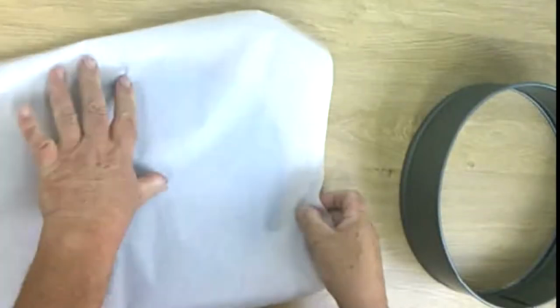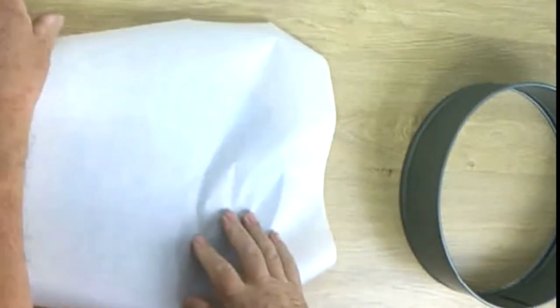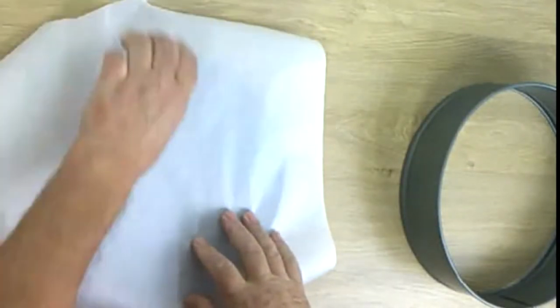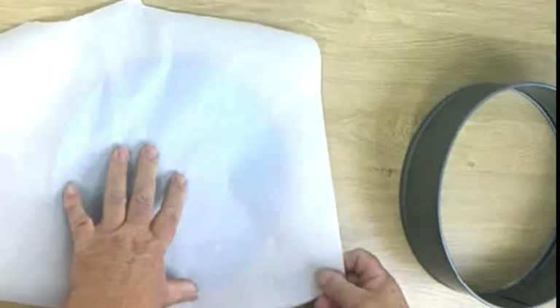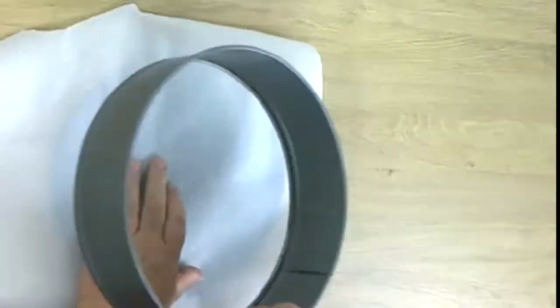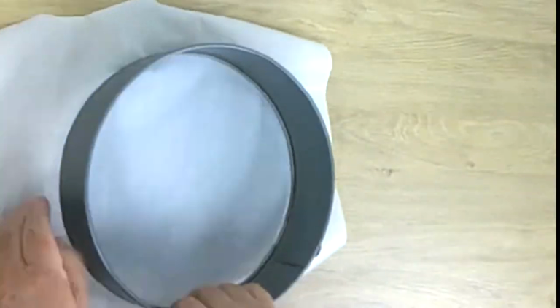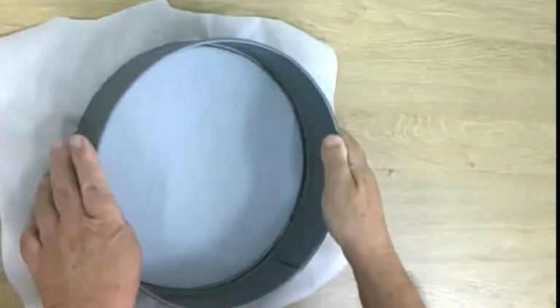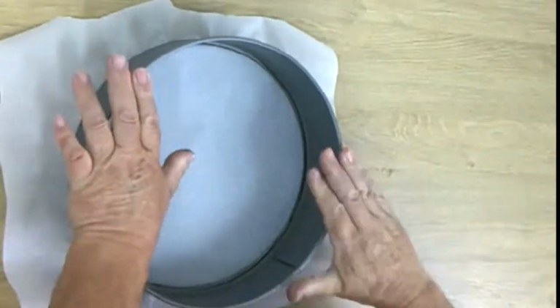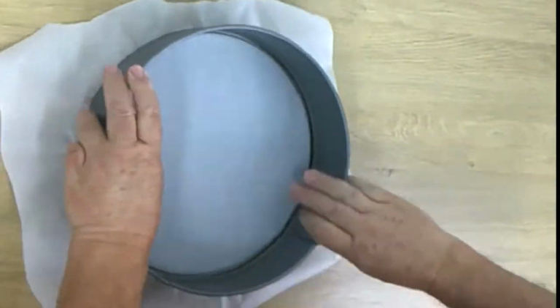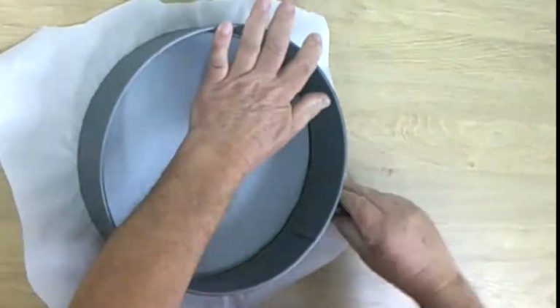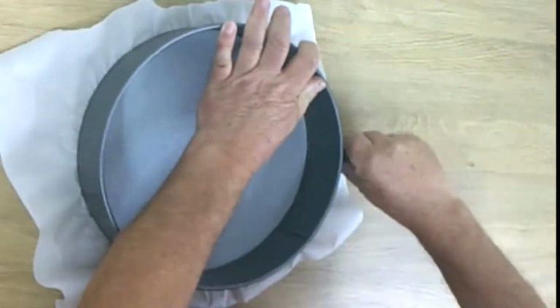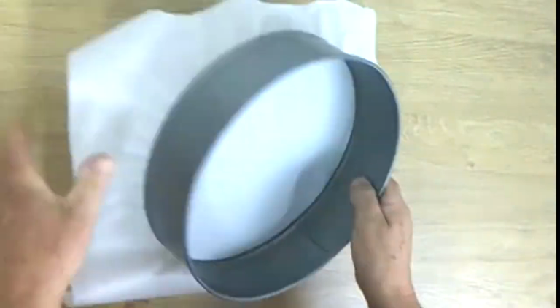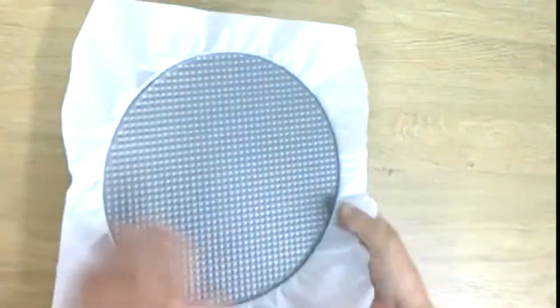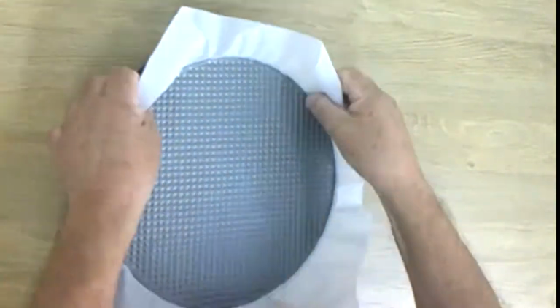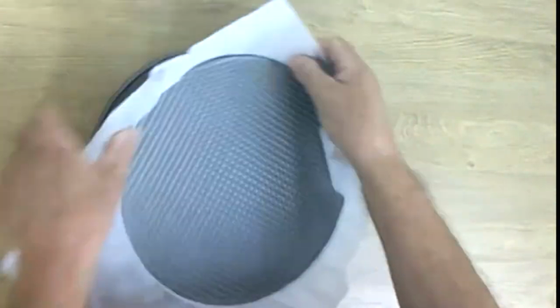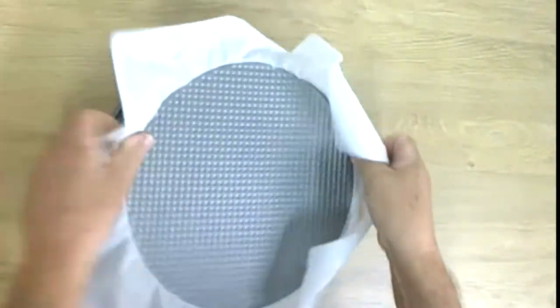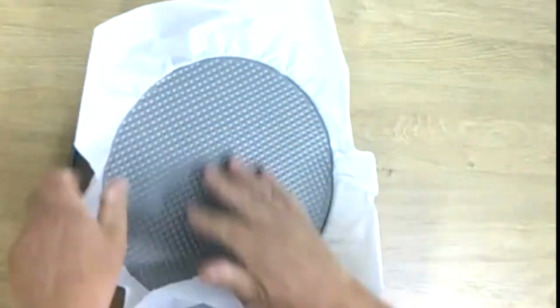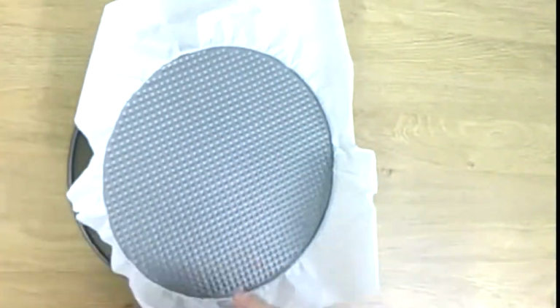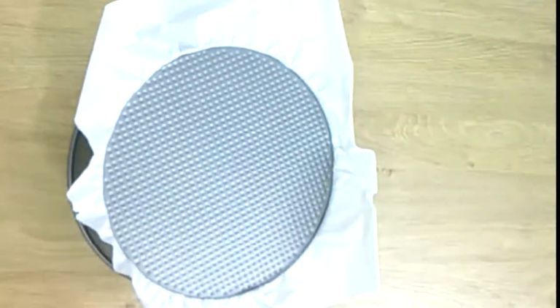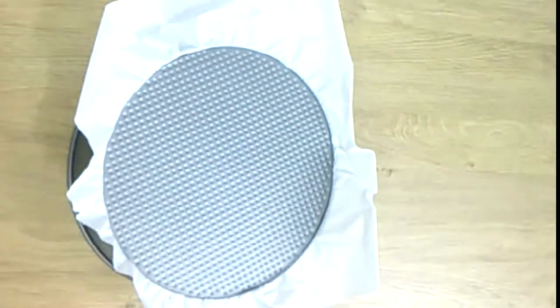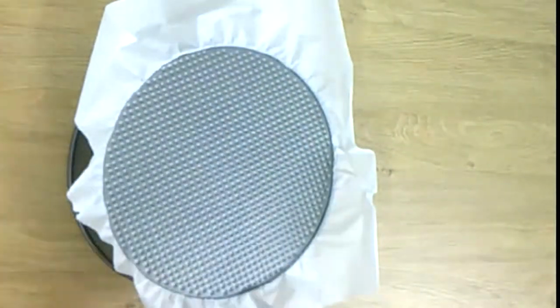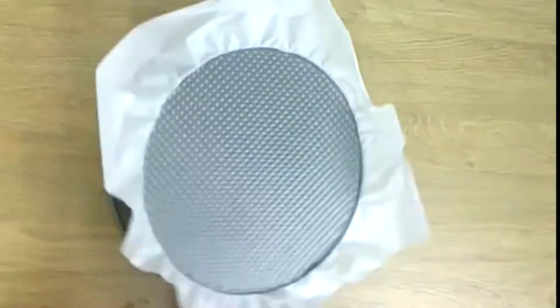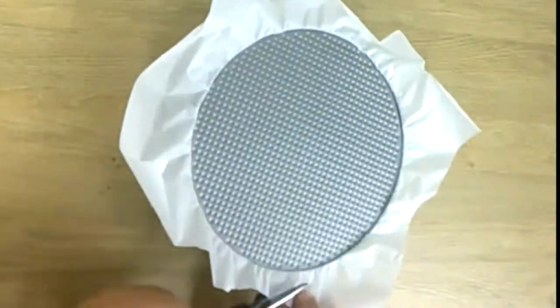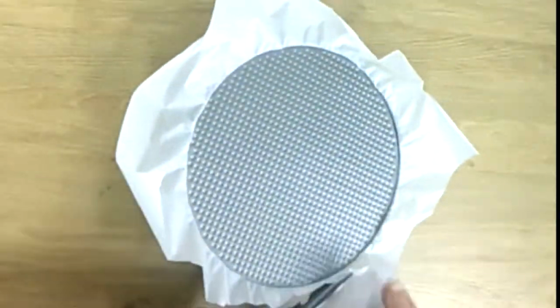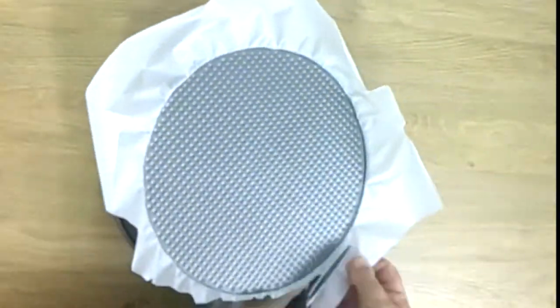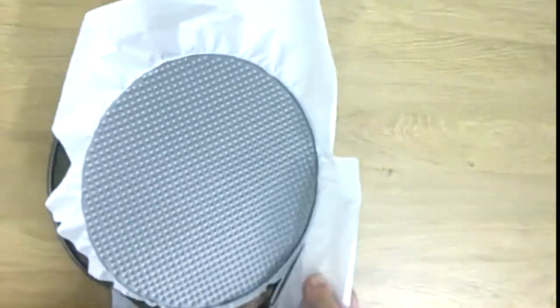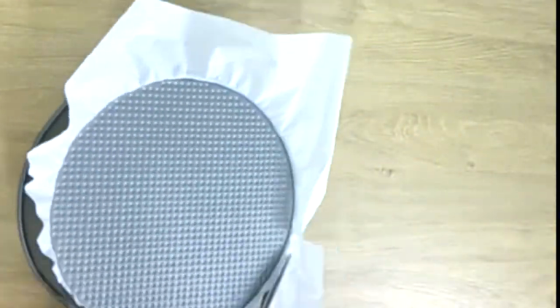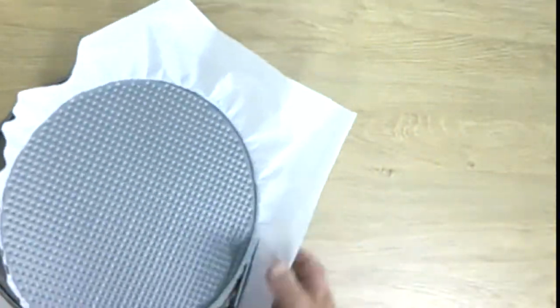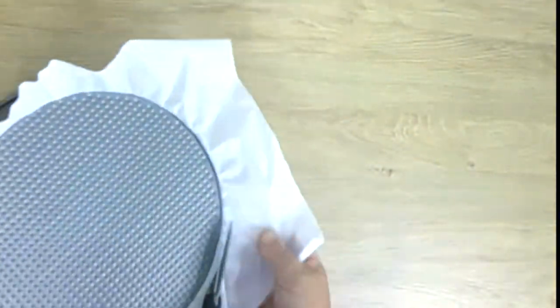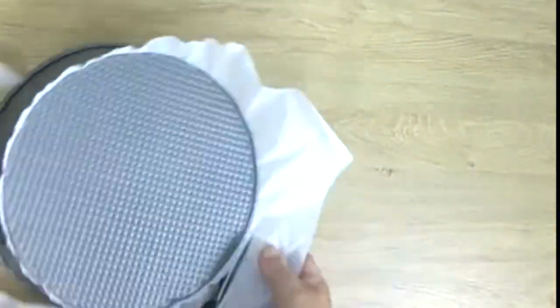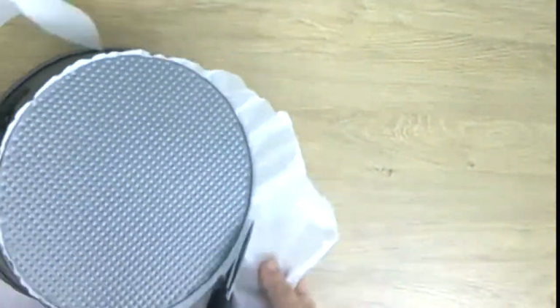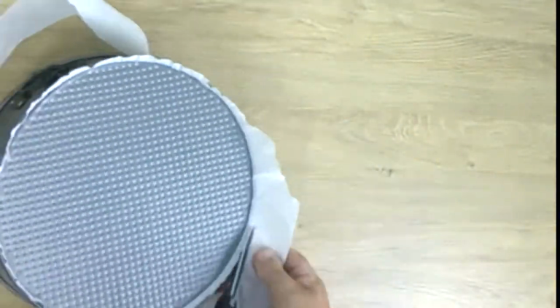I always cover the bottom of my springform with parchment paper. It's easy to do, as you can see.